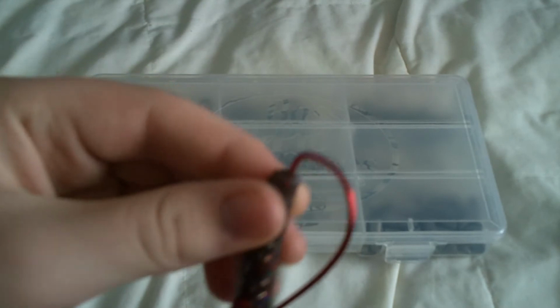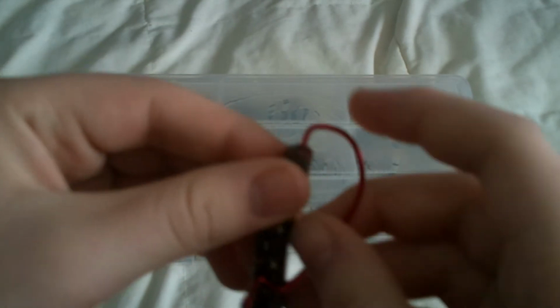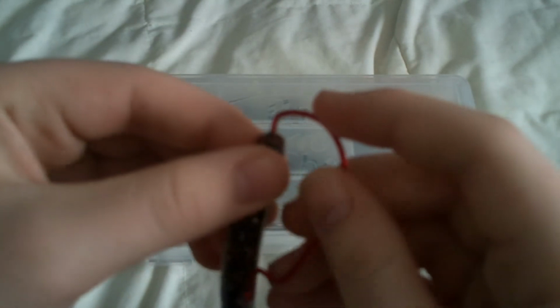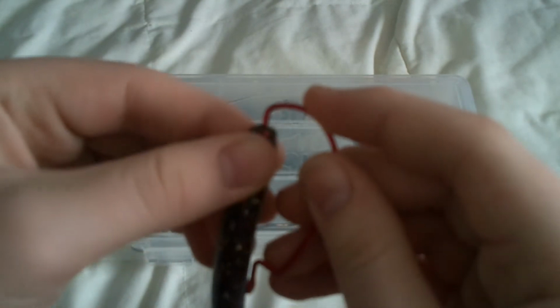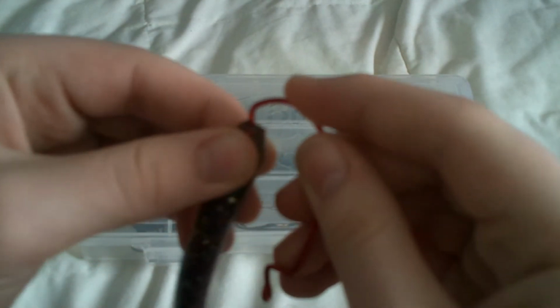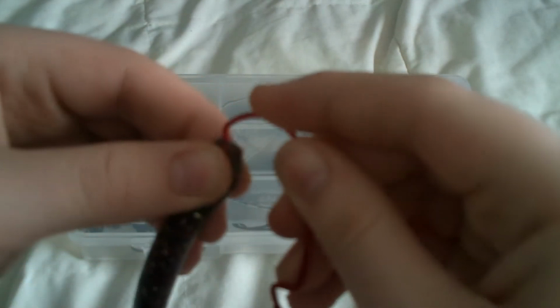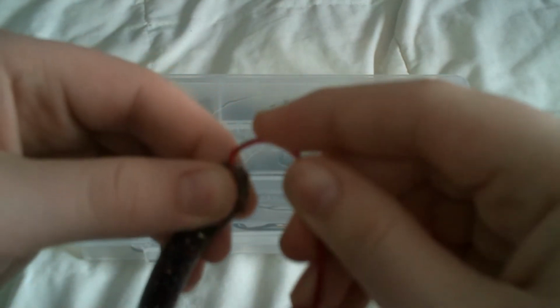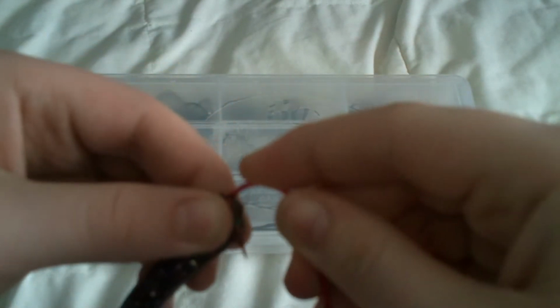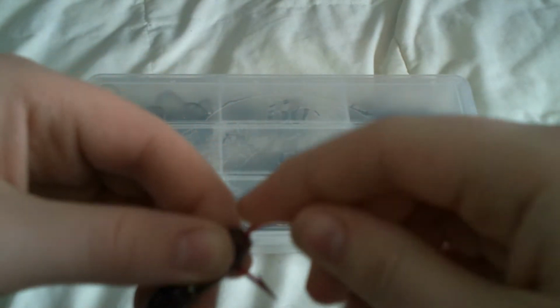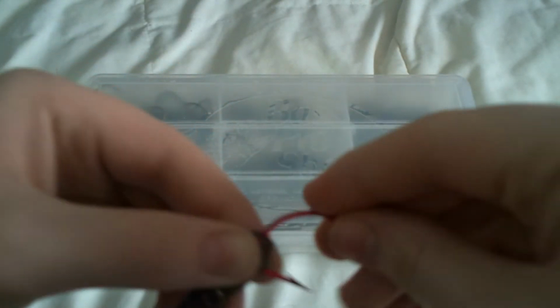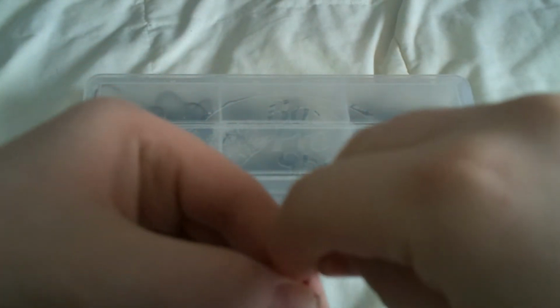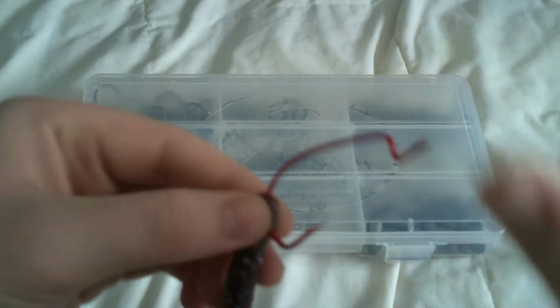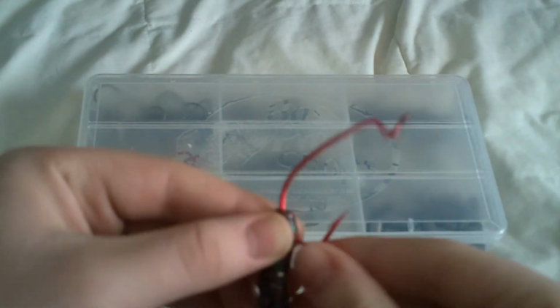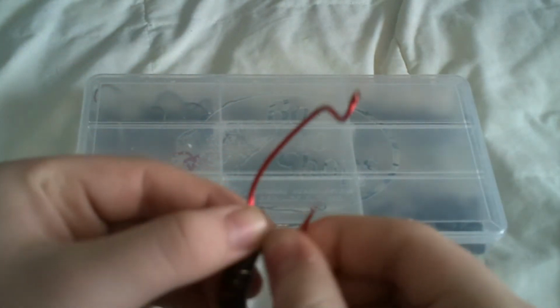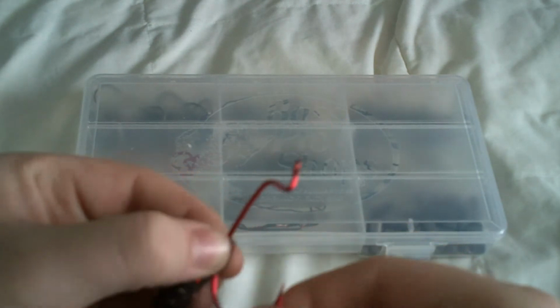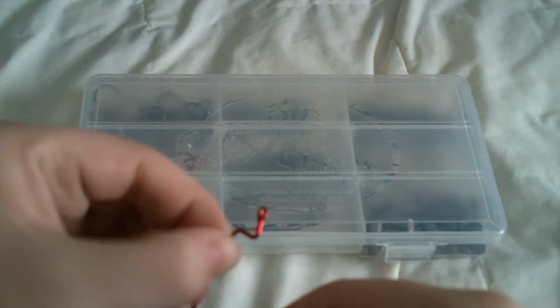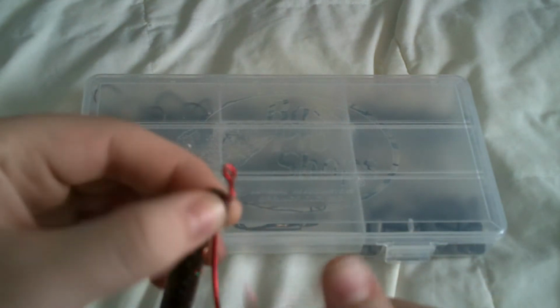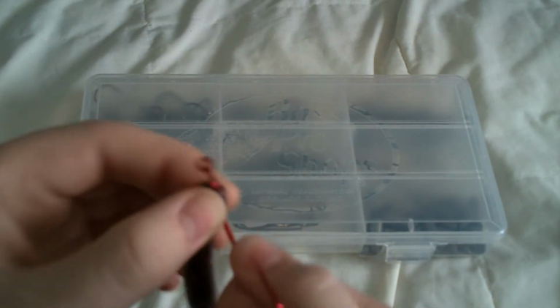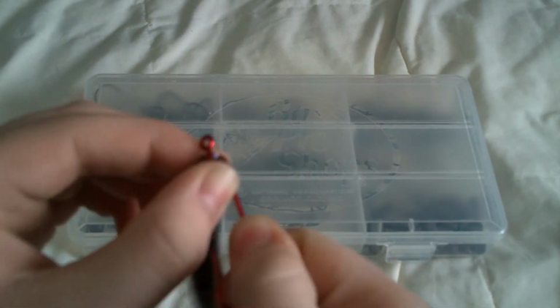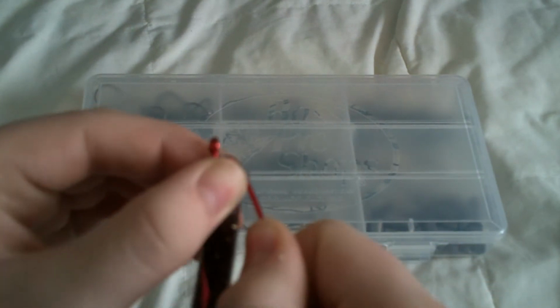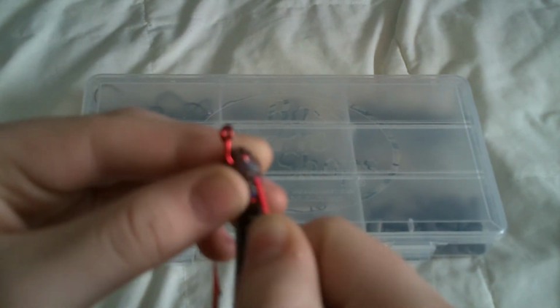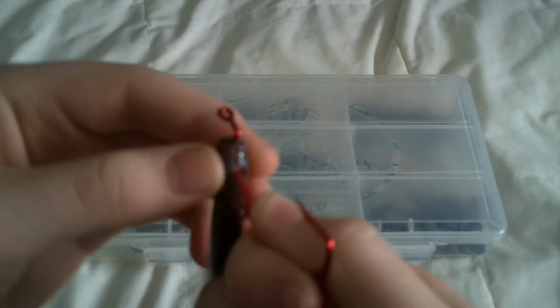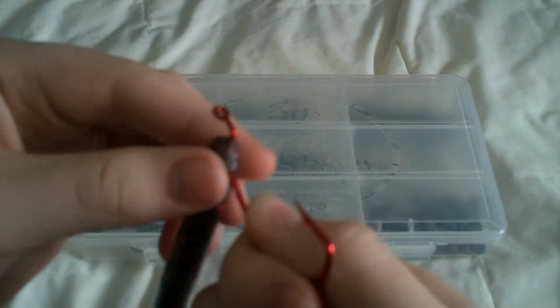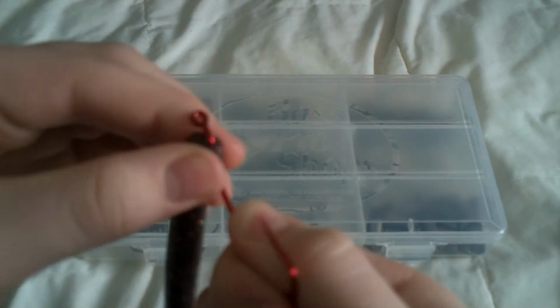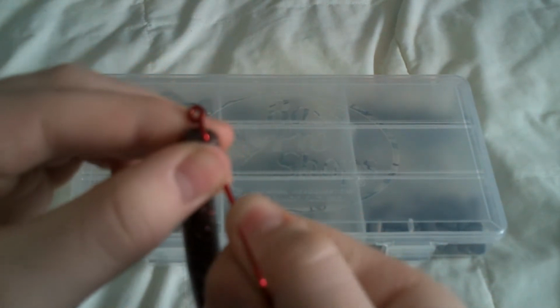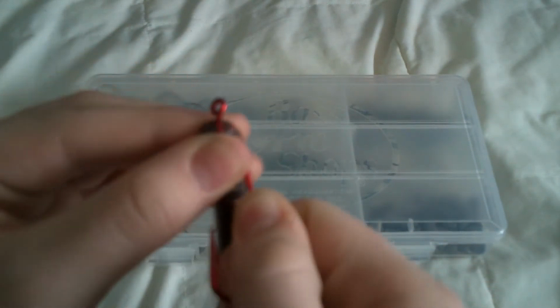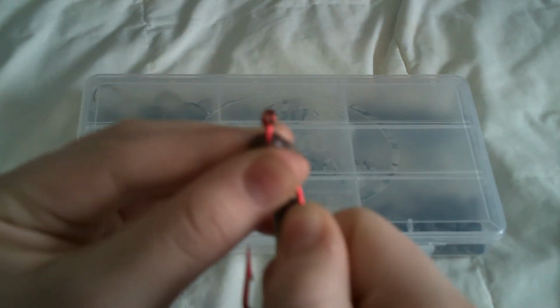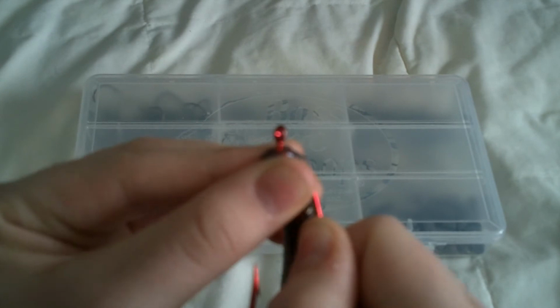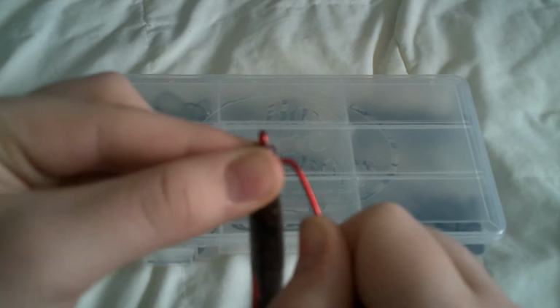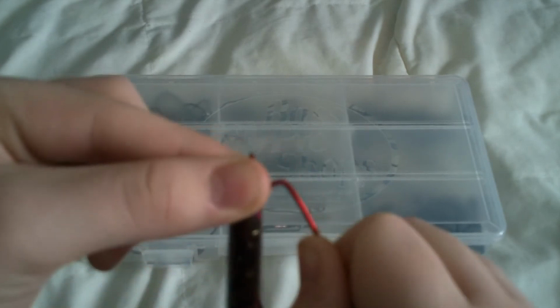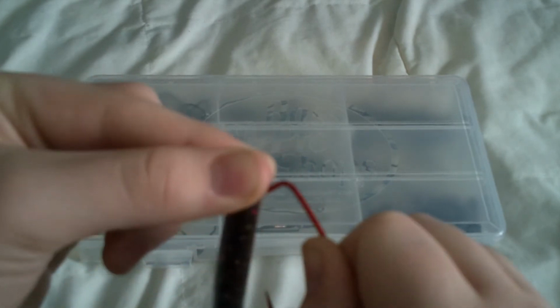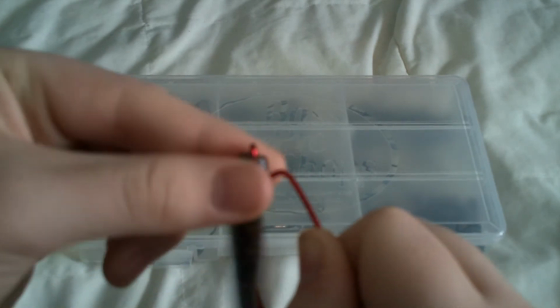Then you're going to want to stick it out the side, slide it up the shank. And once it gets here, you're going to want to spin it and bring it up.